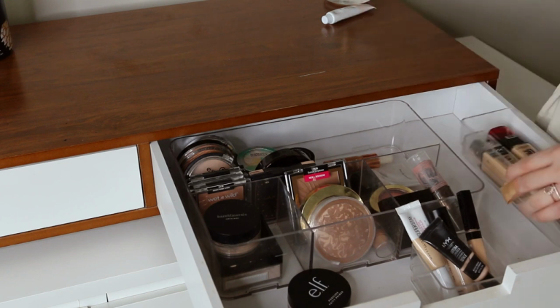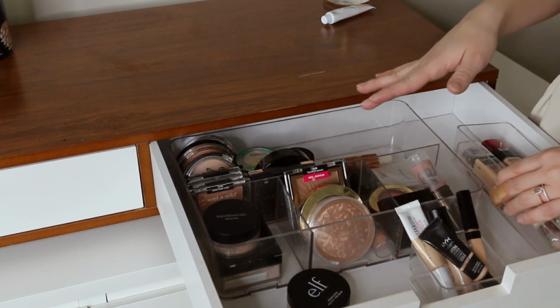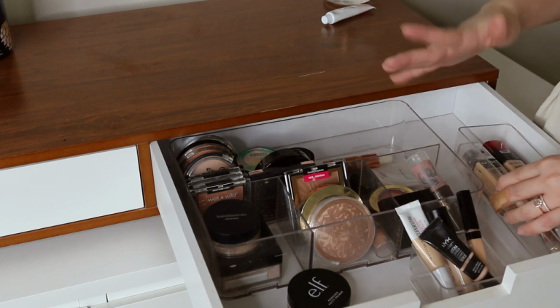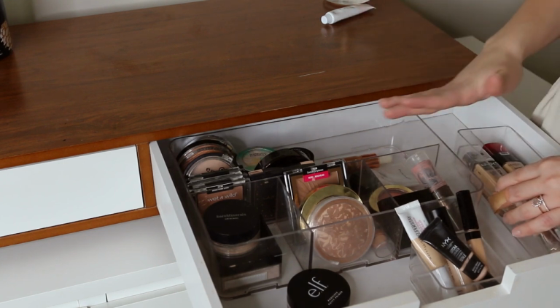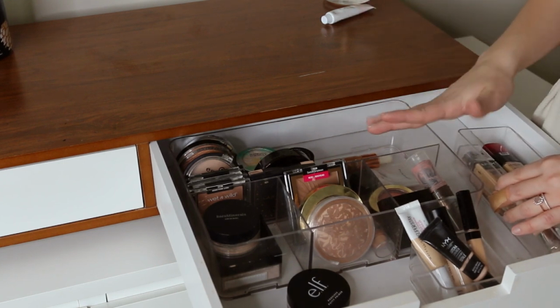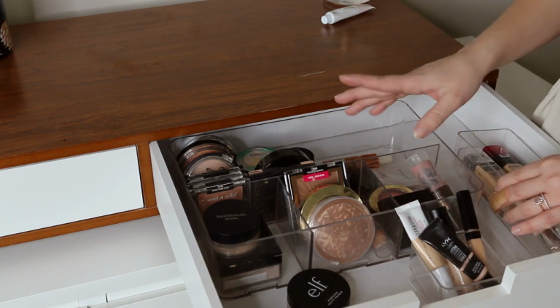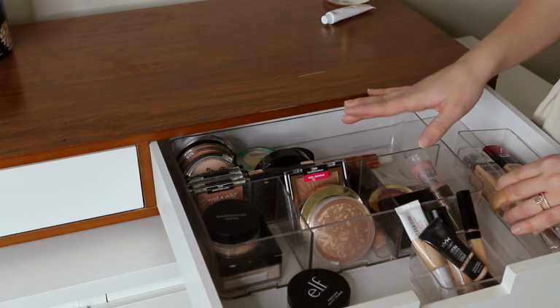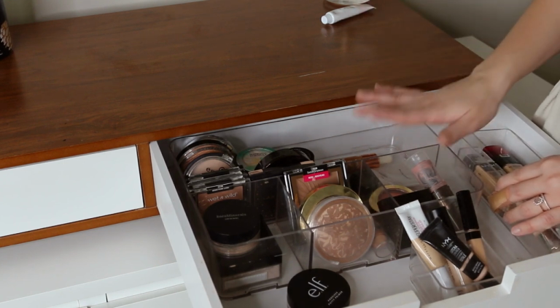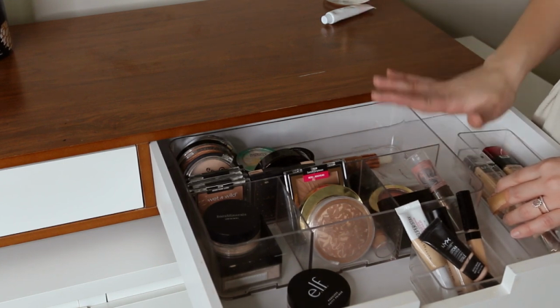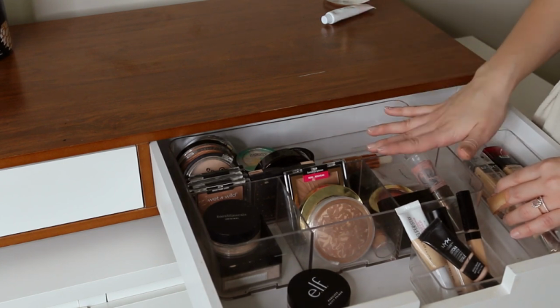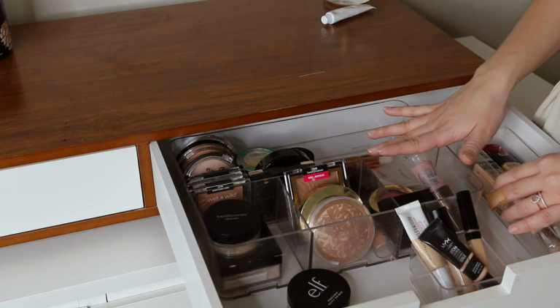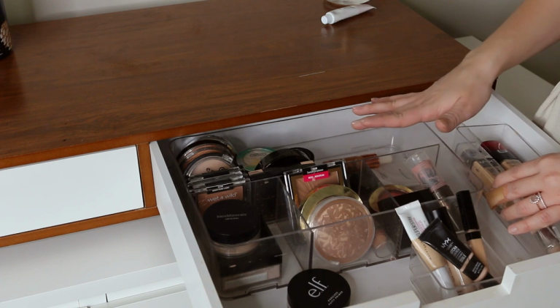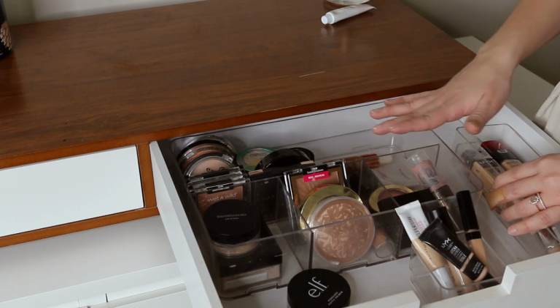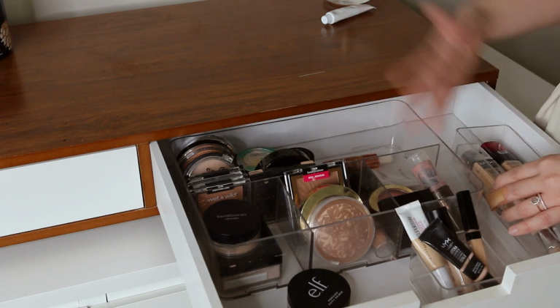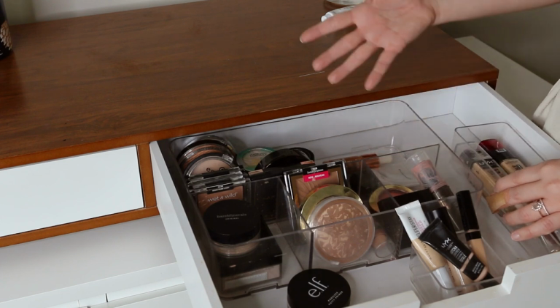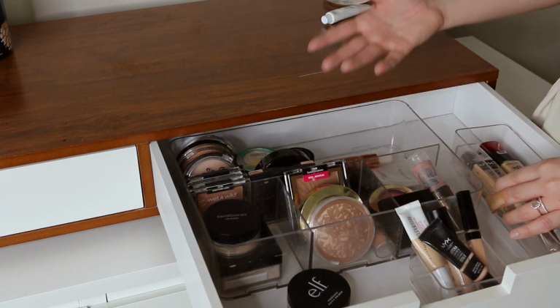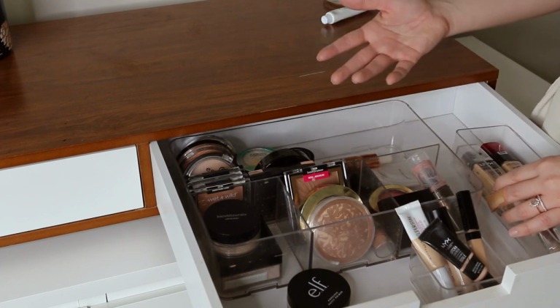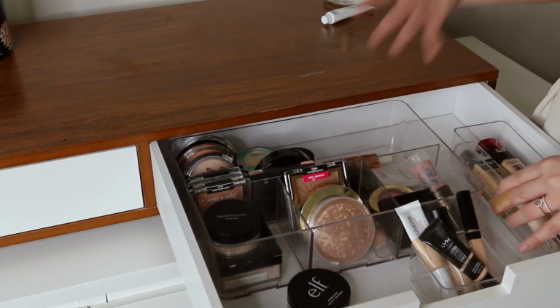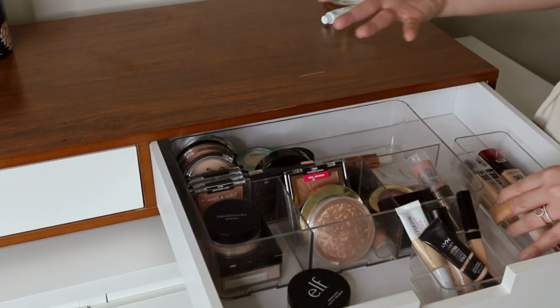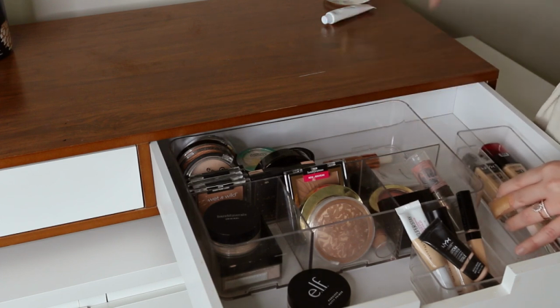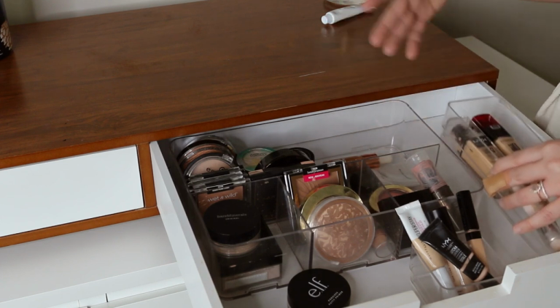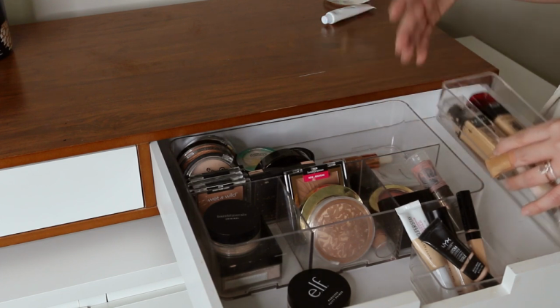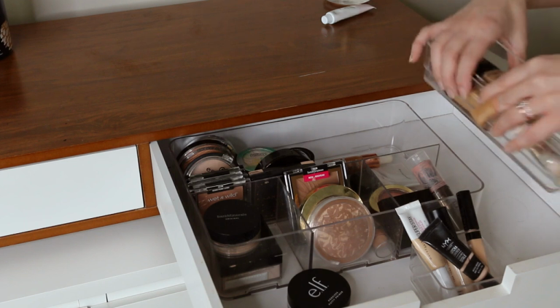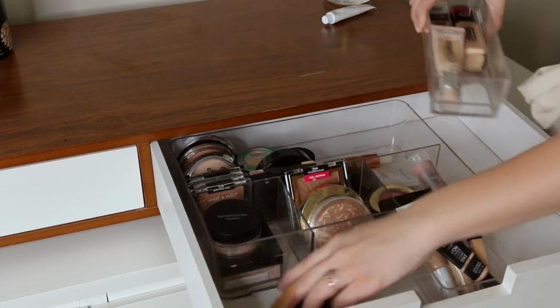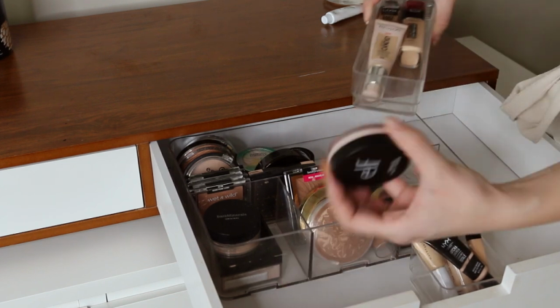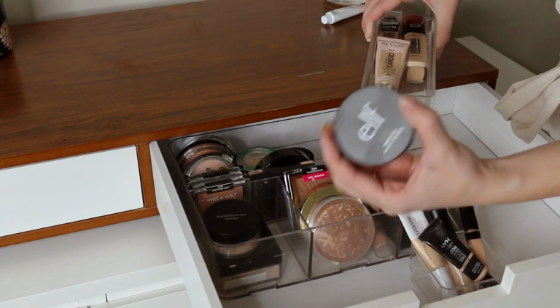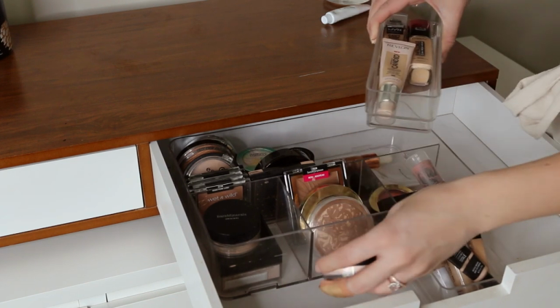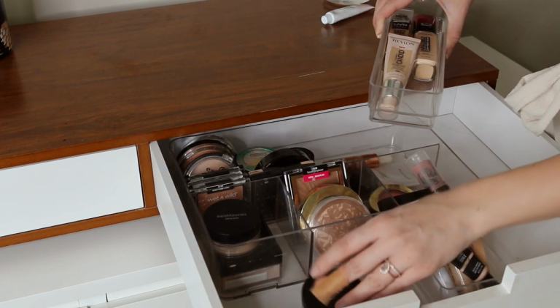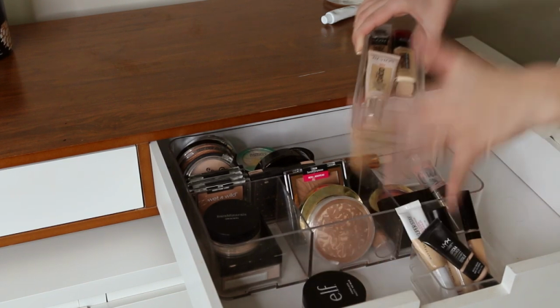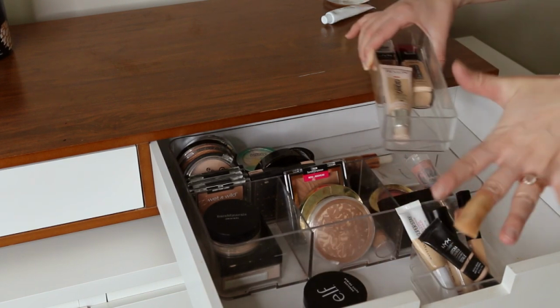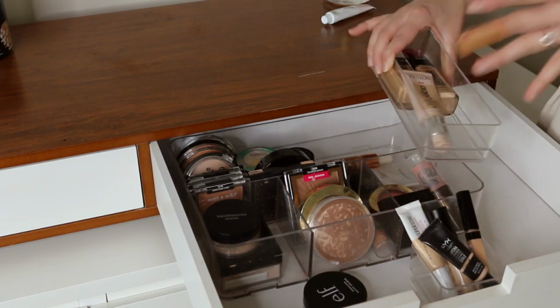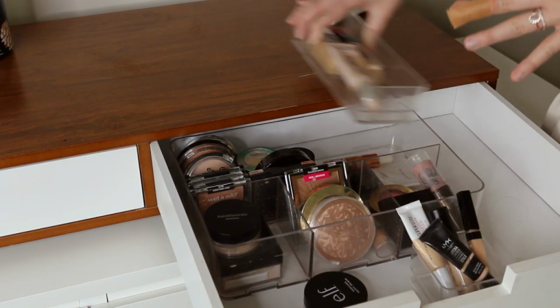I try really hard to keep things in my makeup collection that I love and use all of the time, because otherwise it just seems wasteful. If I don't love something then I don't want to keep it in there — so I guess I should toss some away.